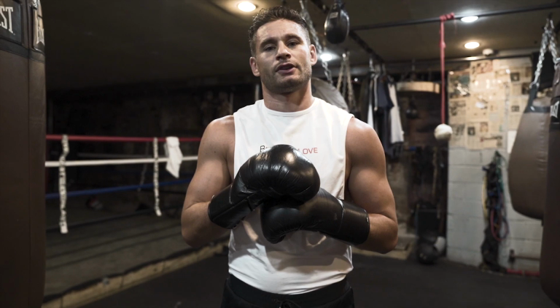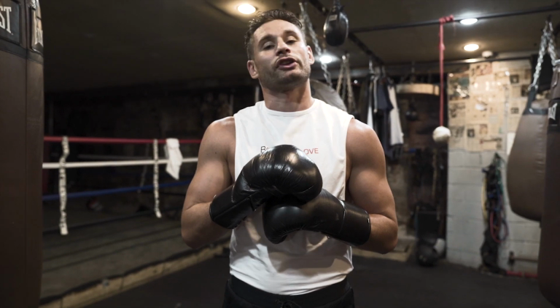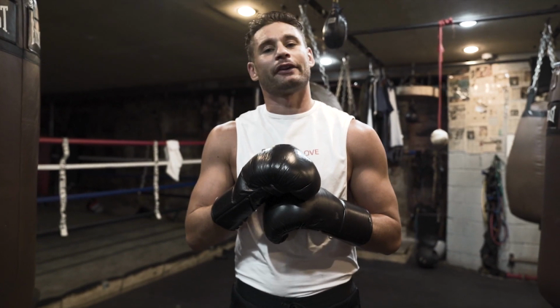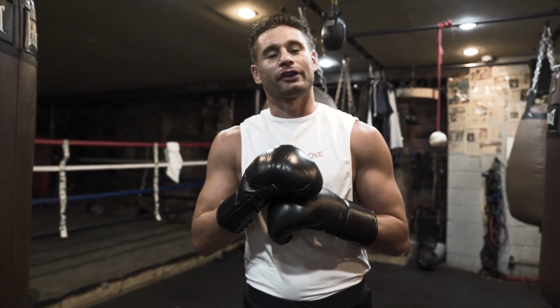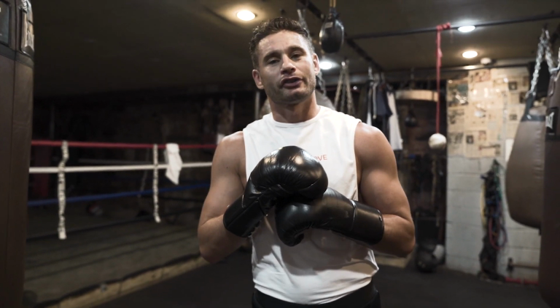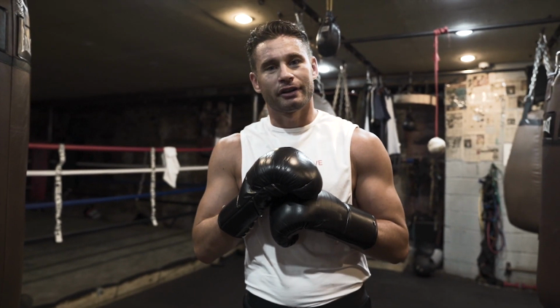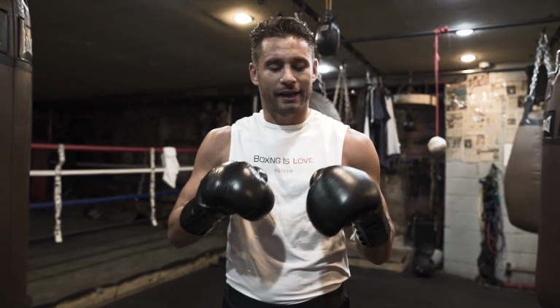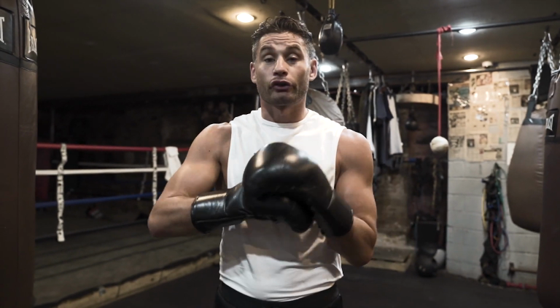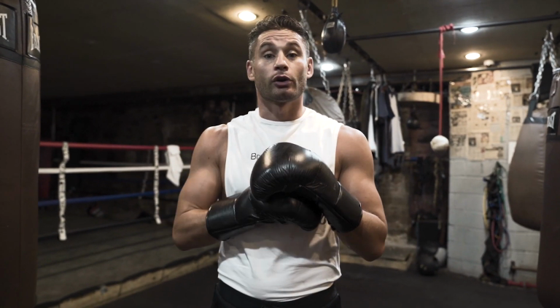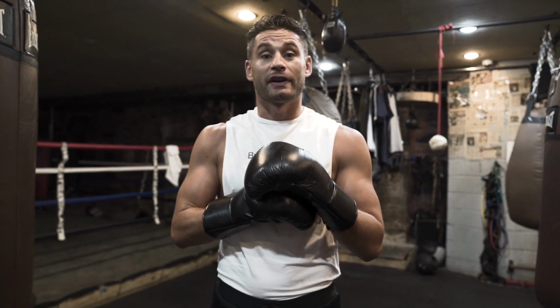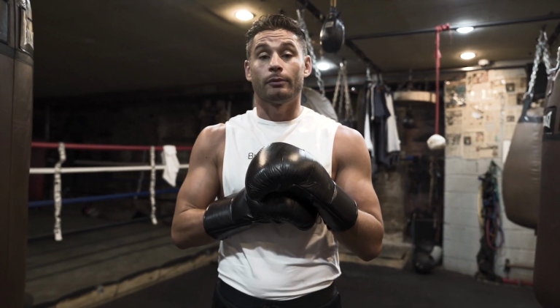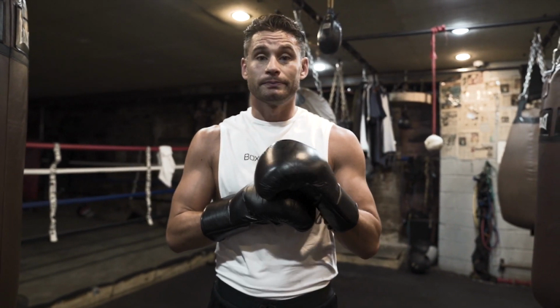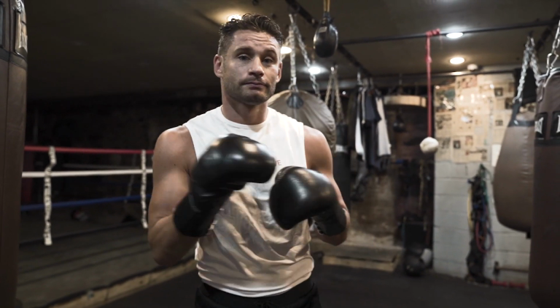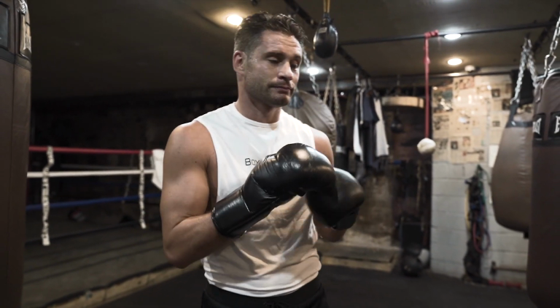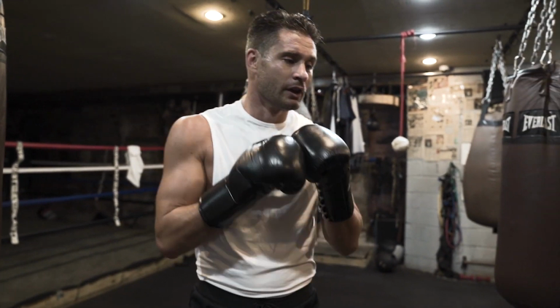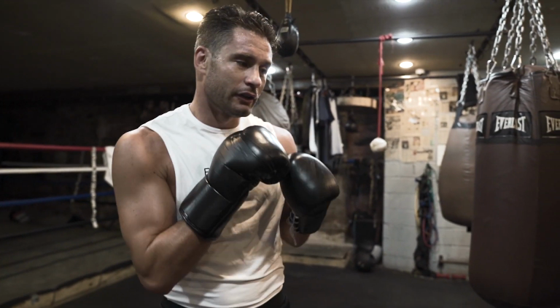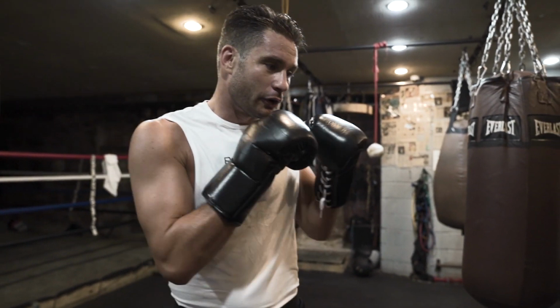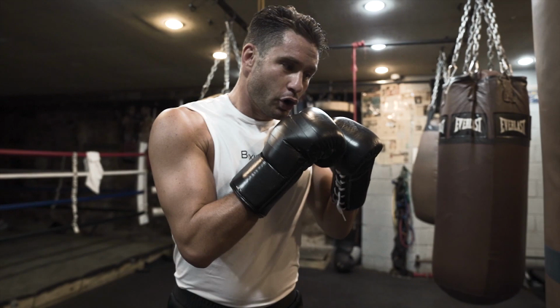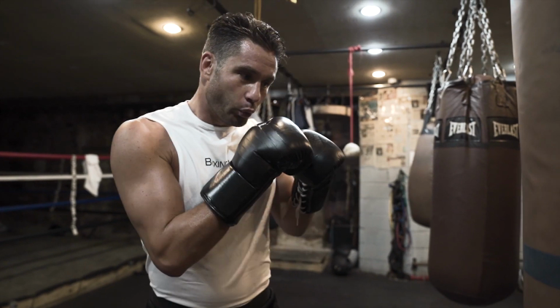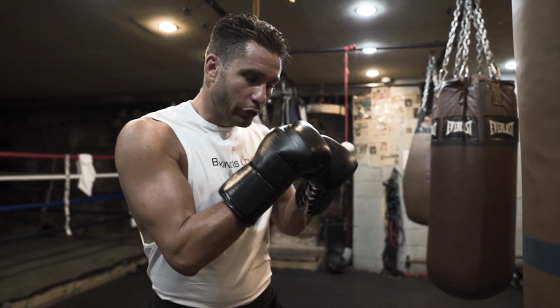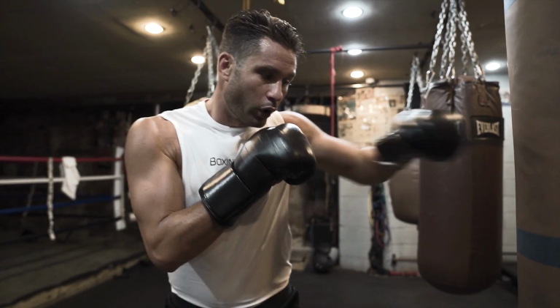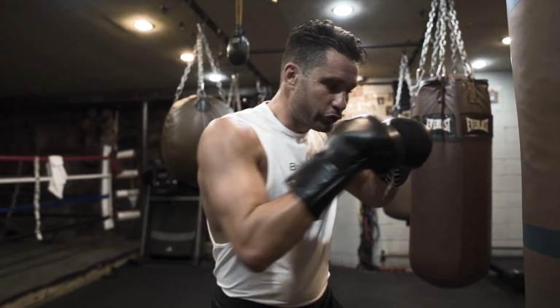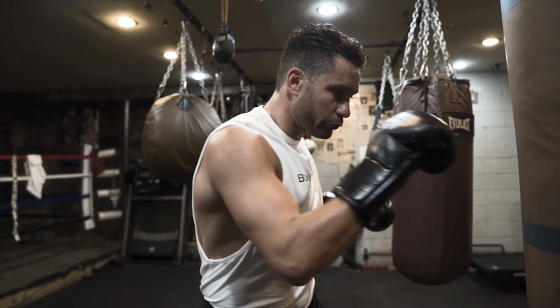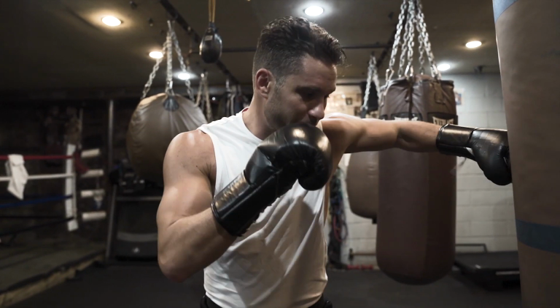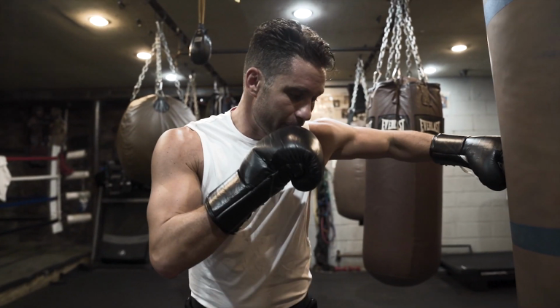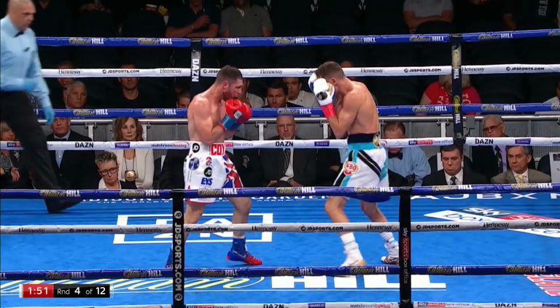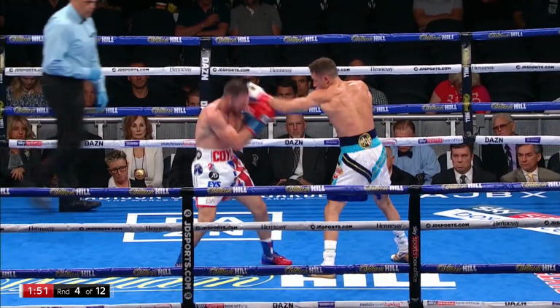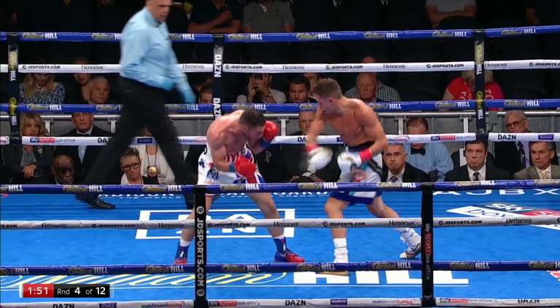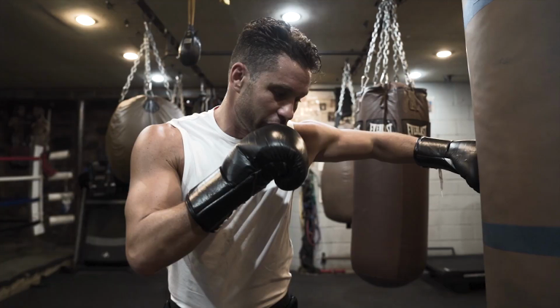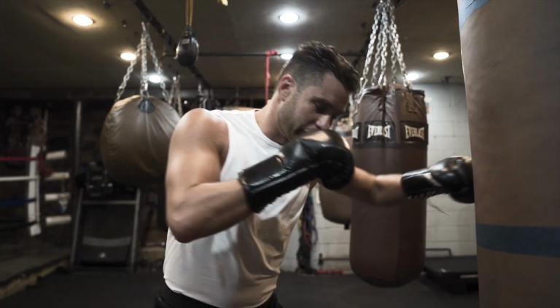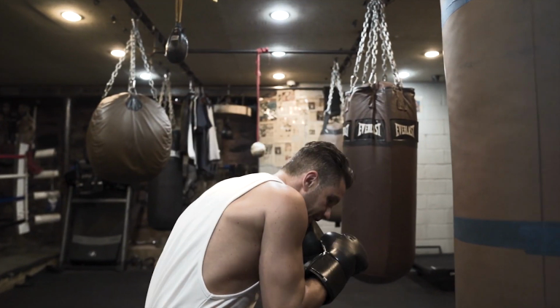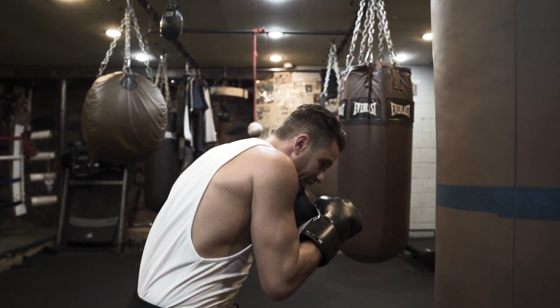What's up guys, Chris Algieri here. I want to show you one of my favorite combos. We're gonna throw a one-two-three up top — he's got a bit of a problem — you're gonna dig down.